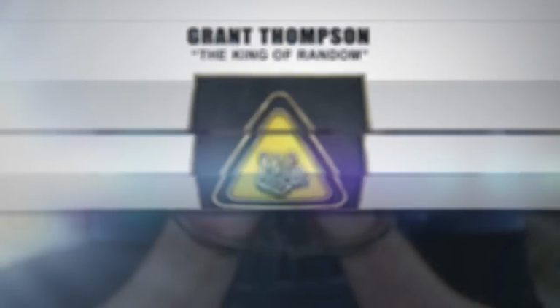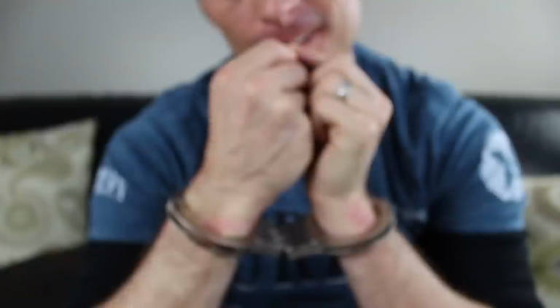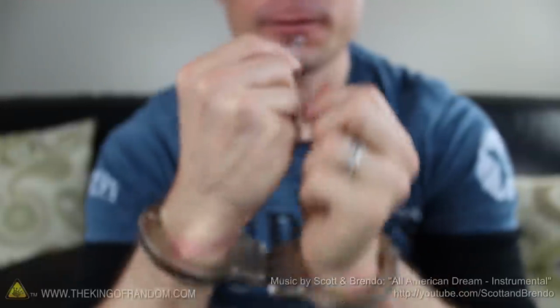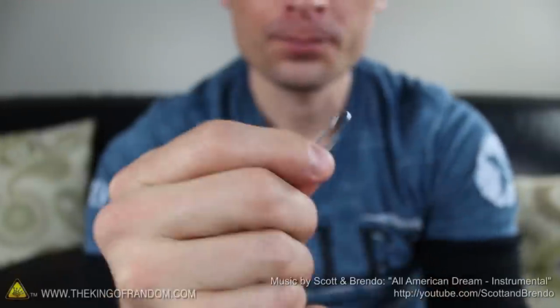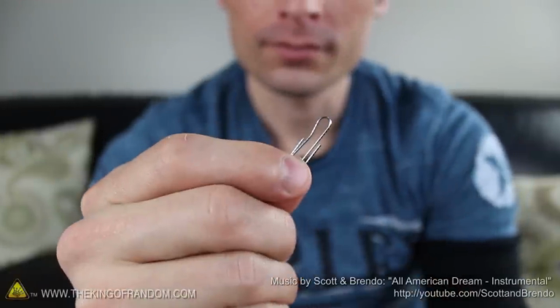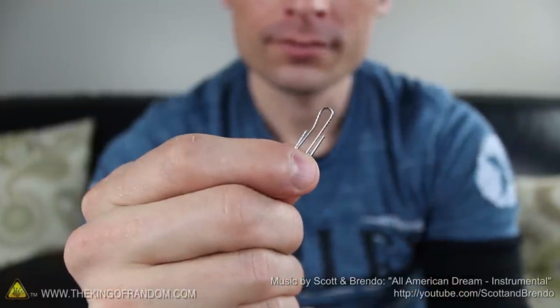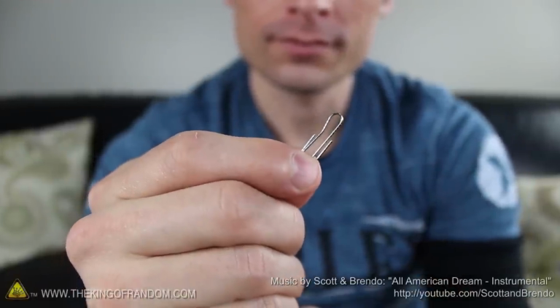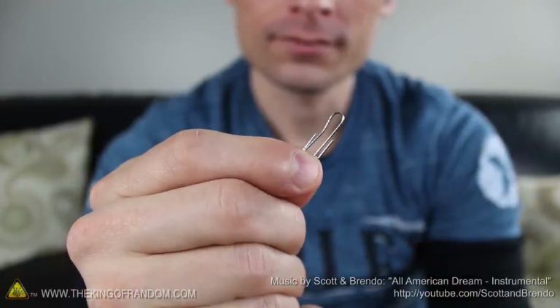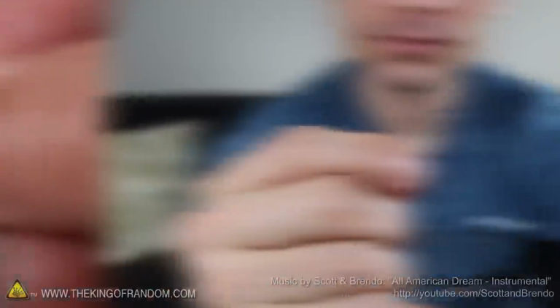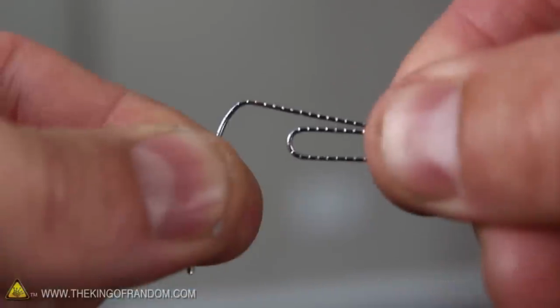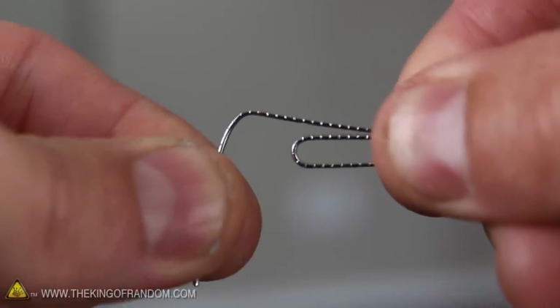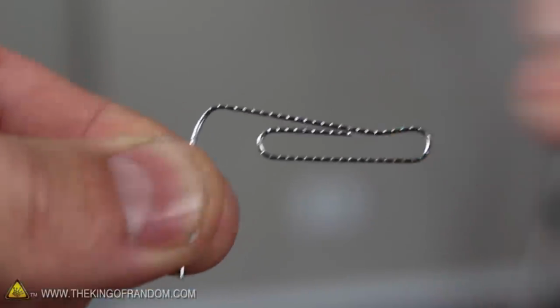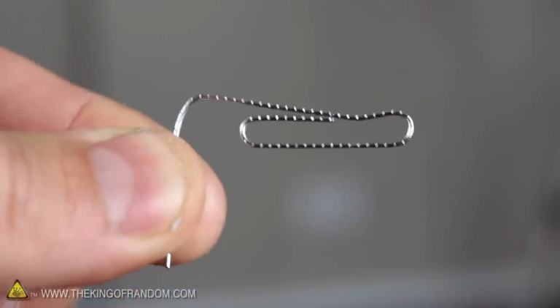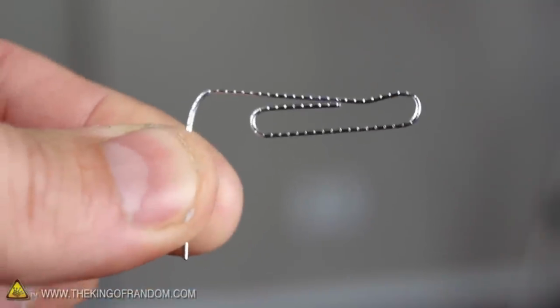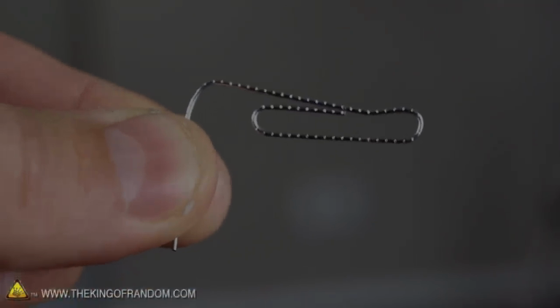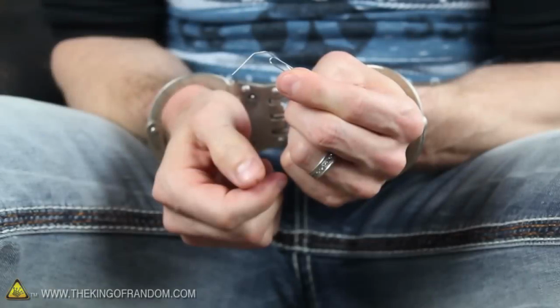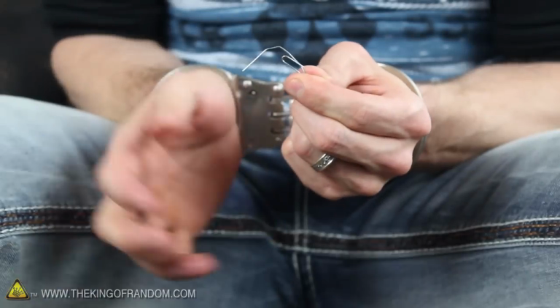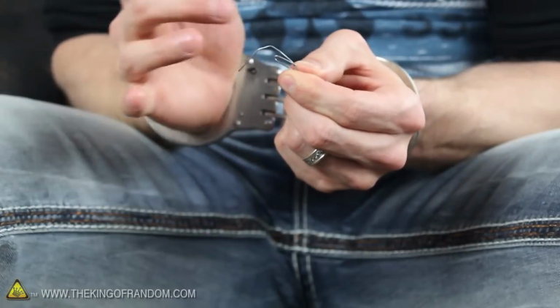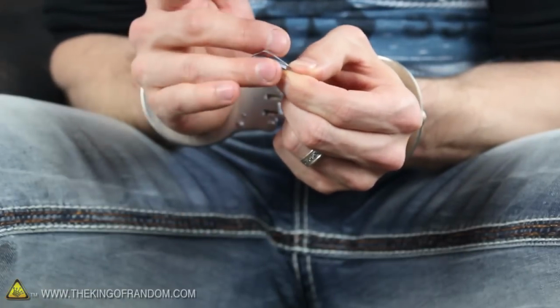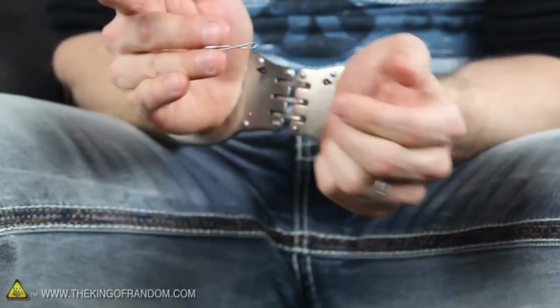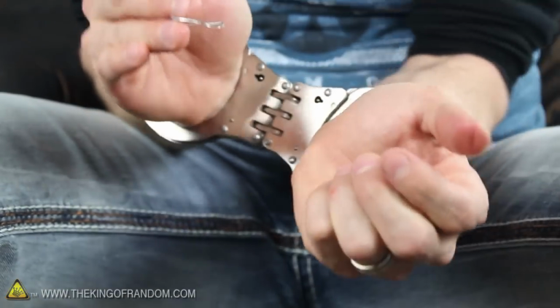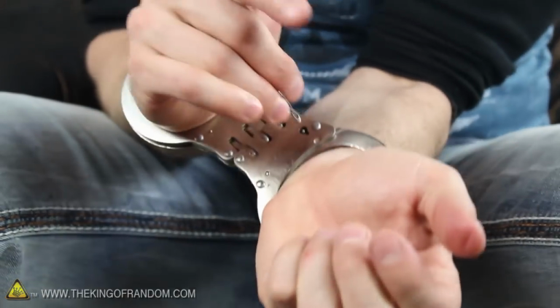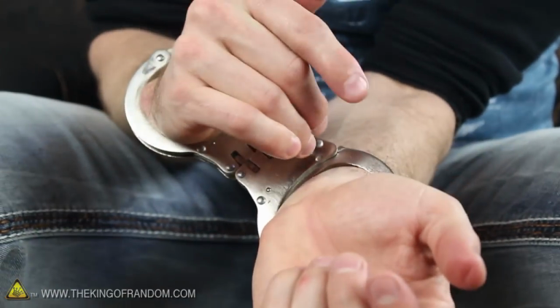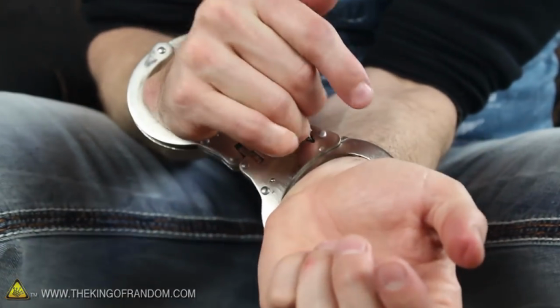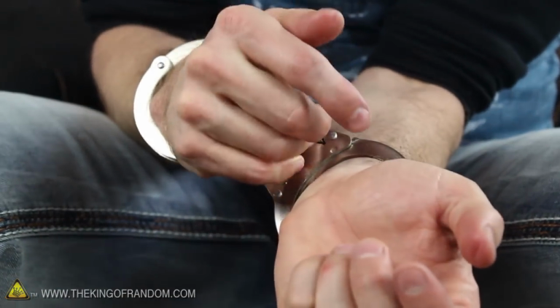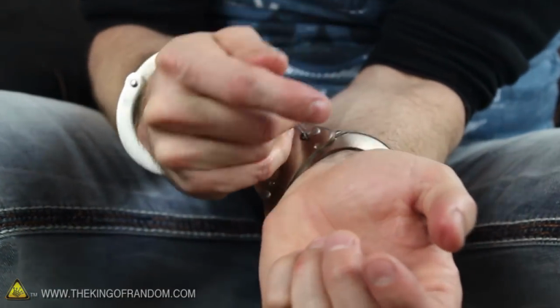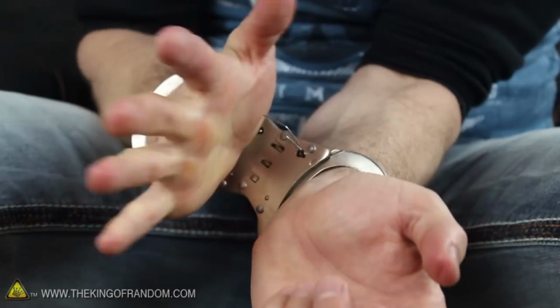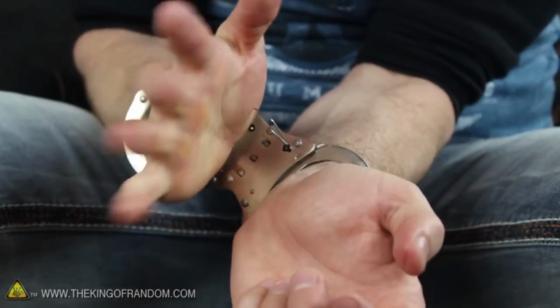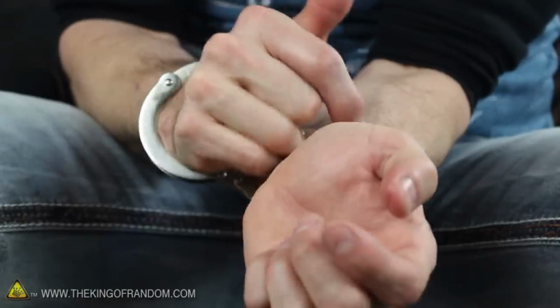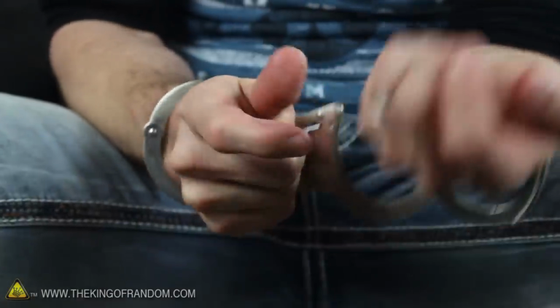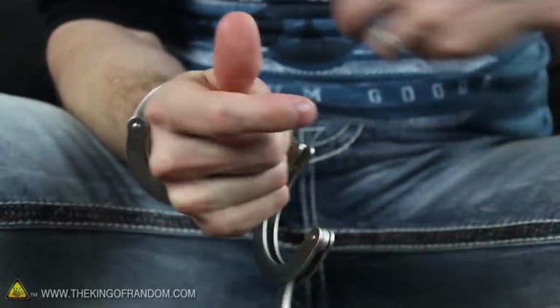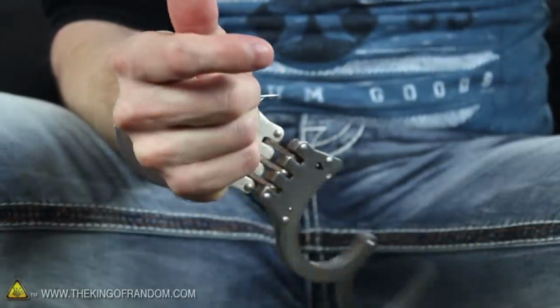Start by biting the small end of your paper clip, so there's a little dent near the top end. Then unfold the side of the clip to make a little handle. Hold the clip between your 3rd and 4th fingers, and guide the head of the paper clip into the keyhole.